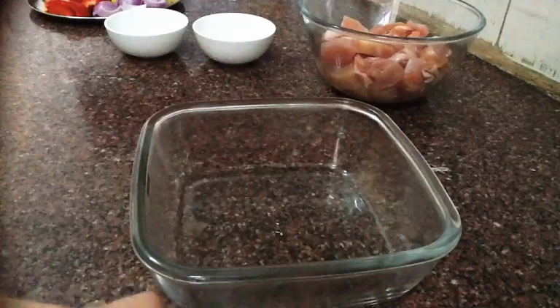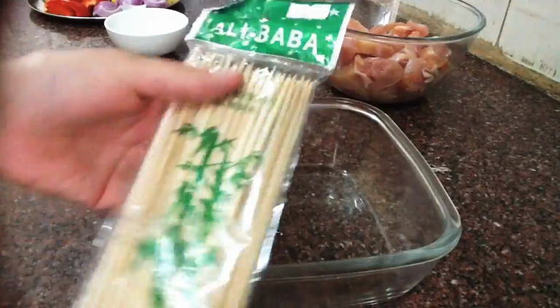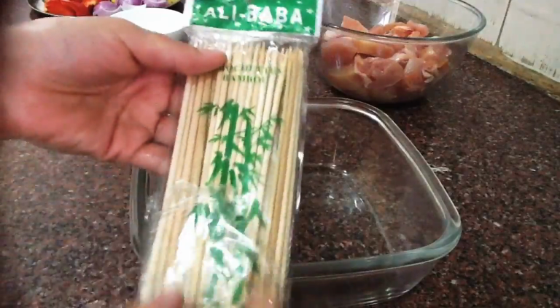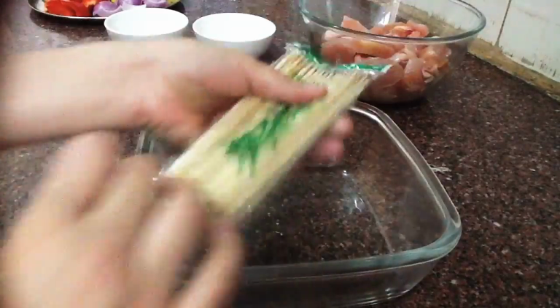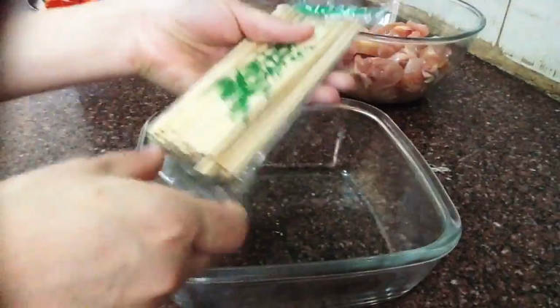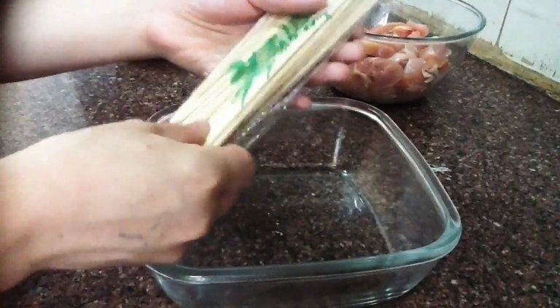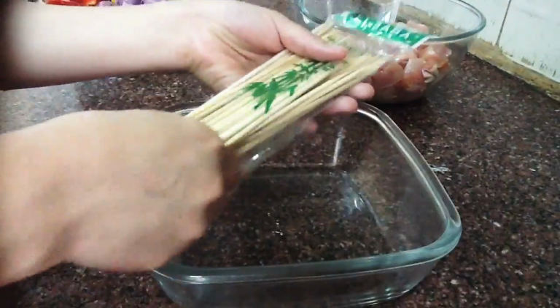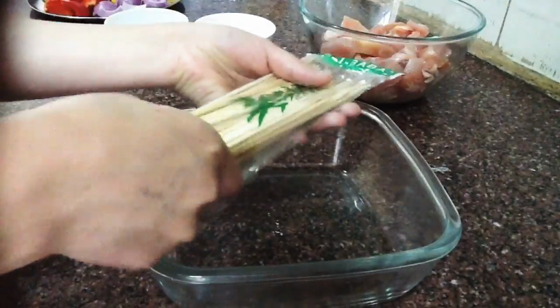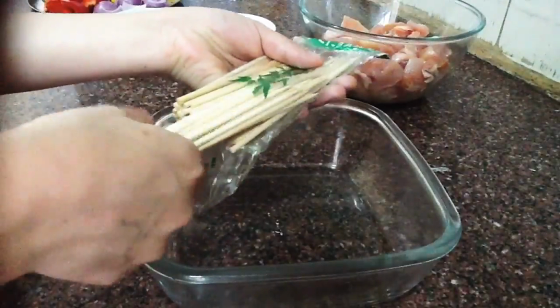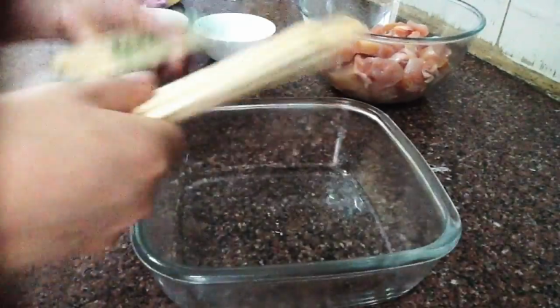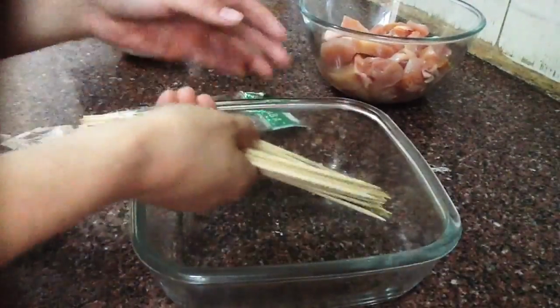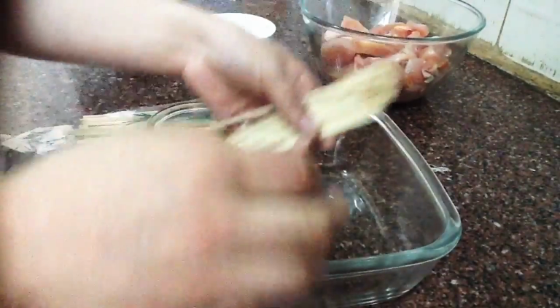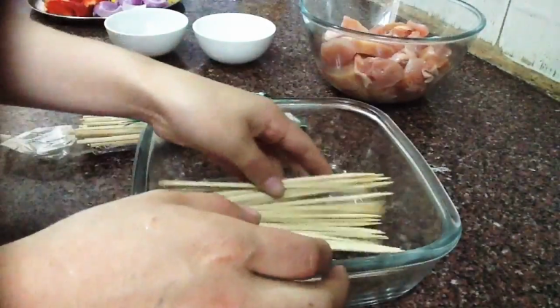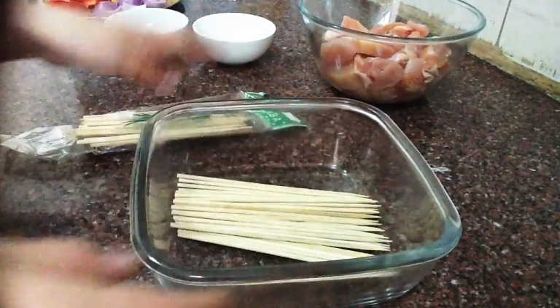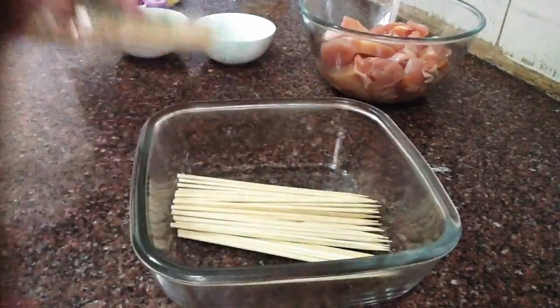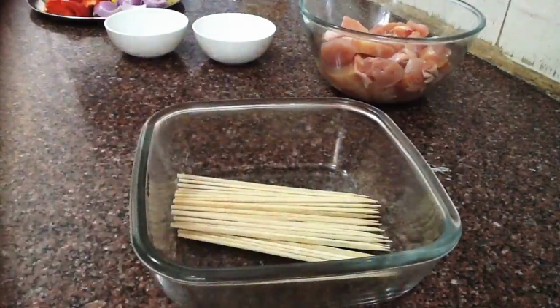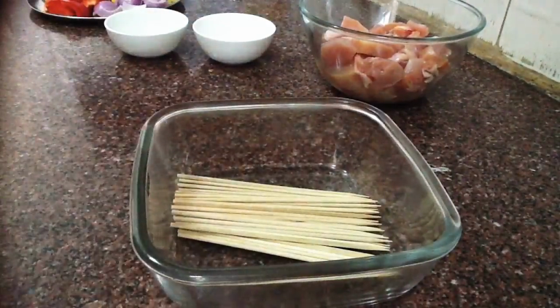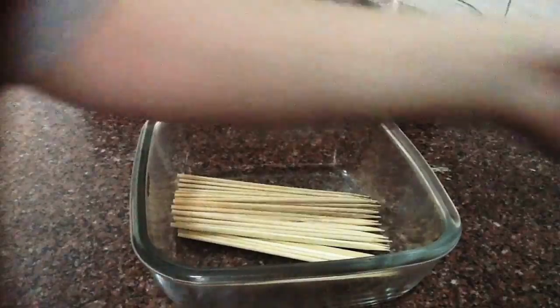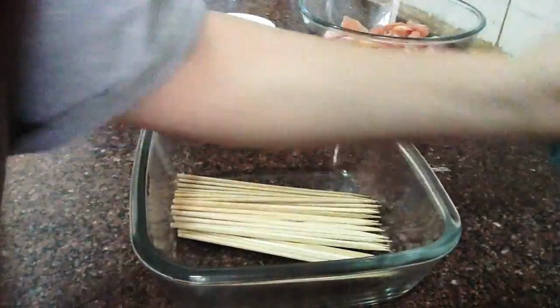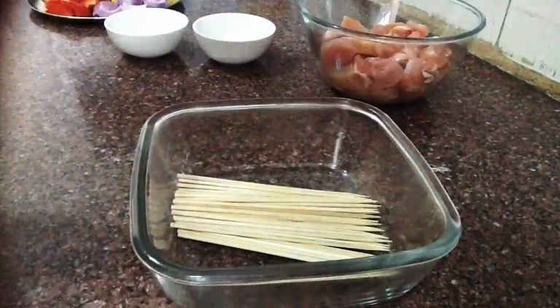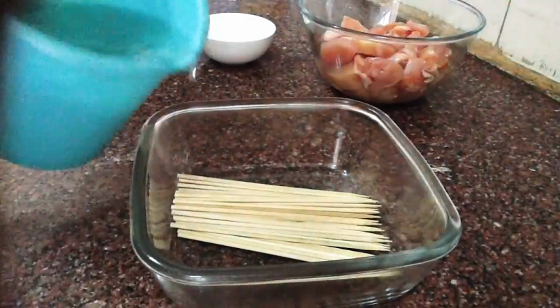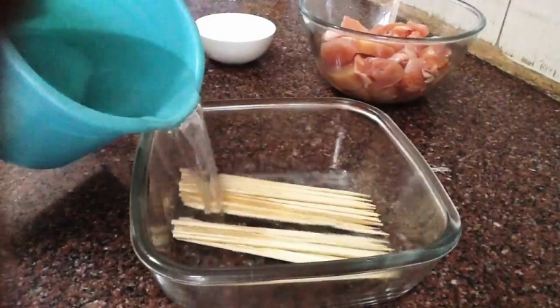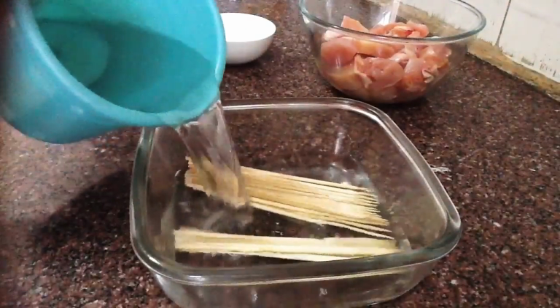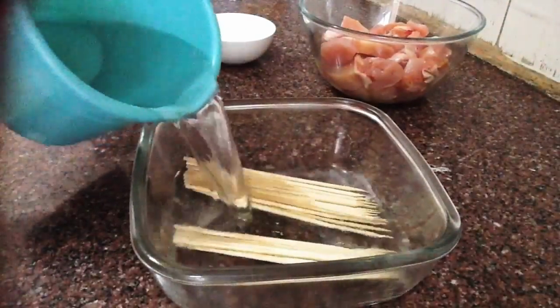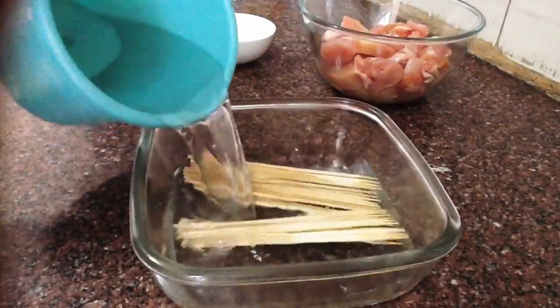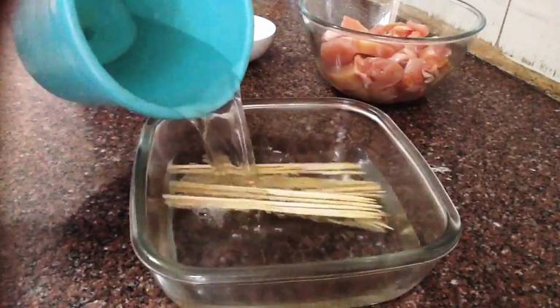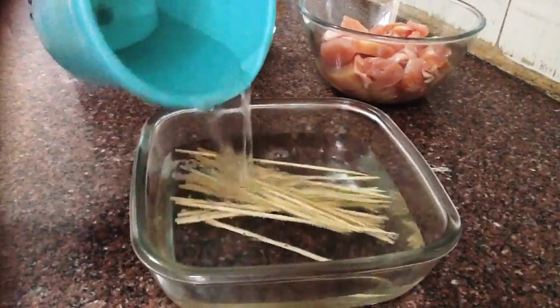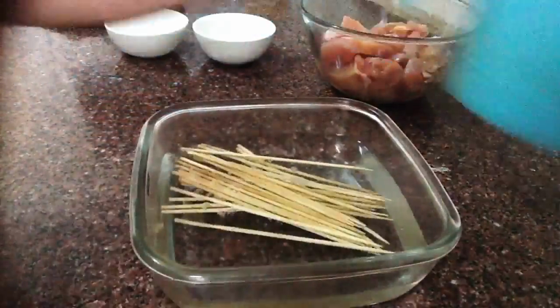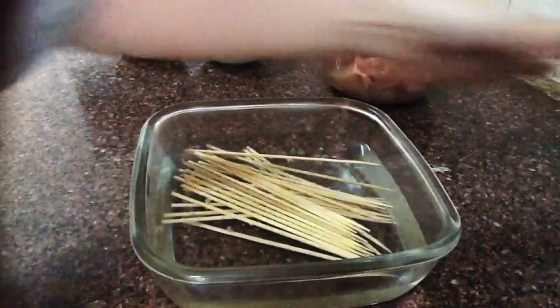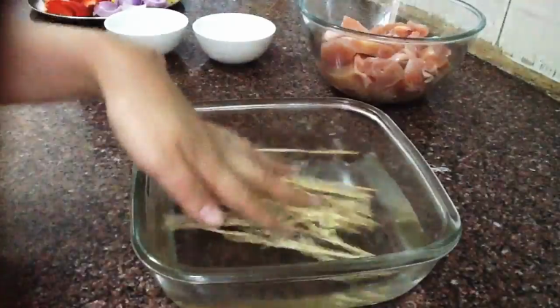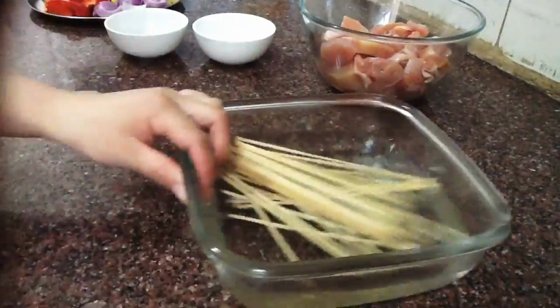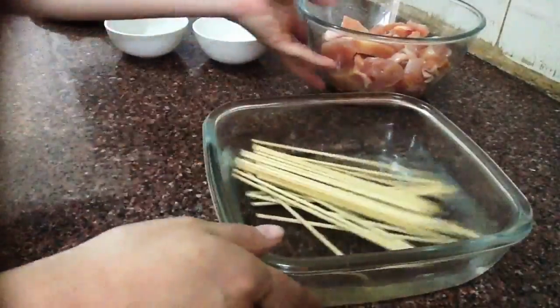First, I'm going to soak the bamboo sticks. Take as many as you want, add water, and leave them for 25 minutes so they will not burn later.